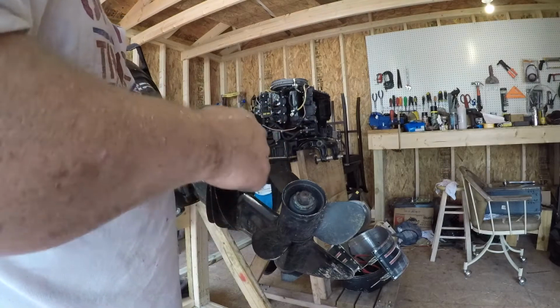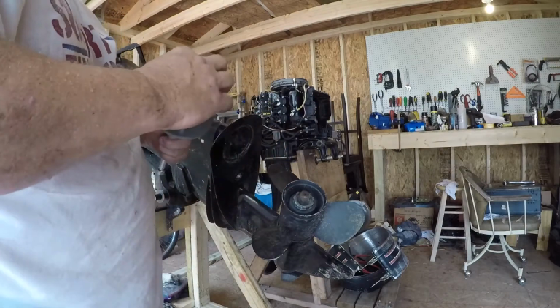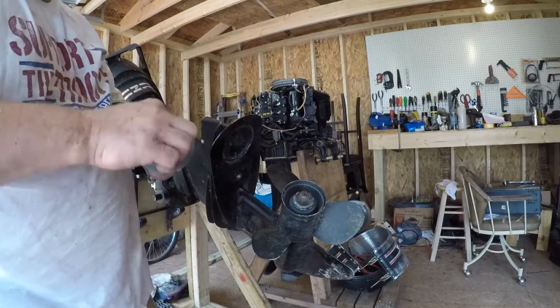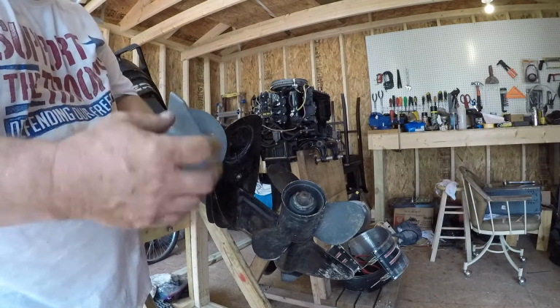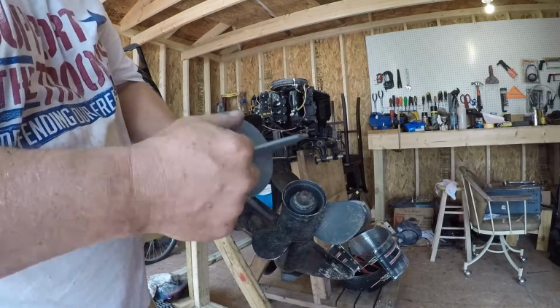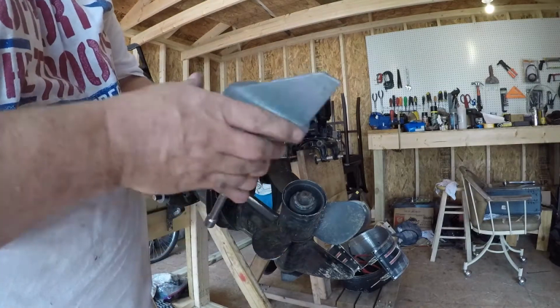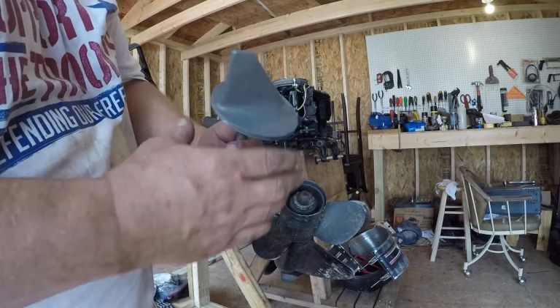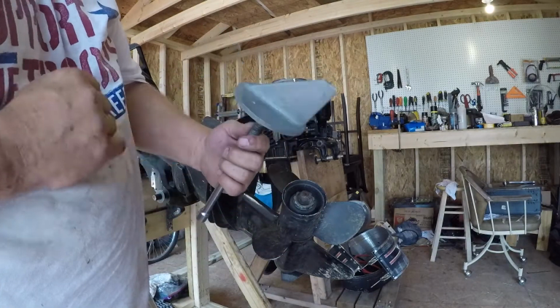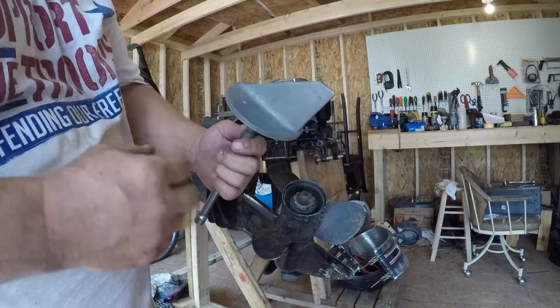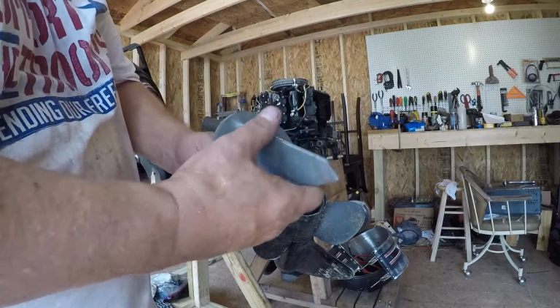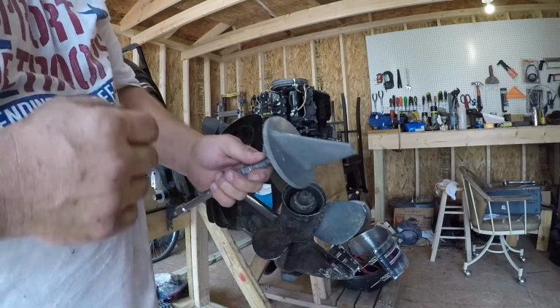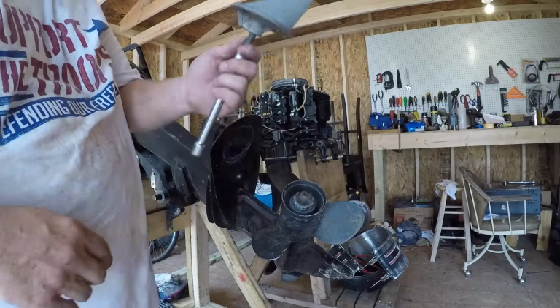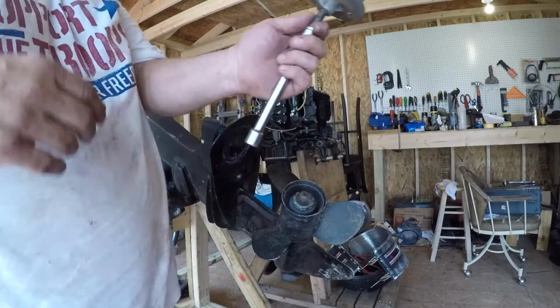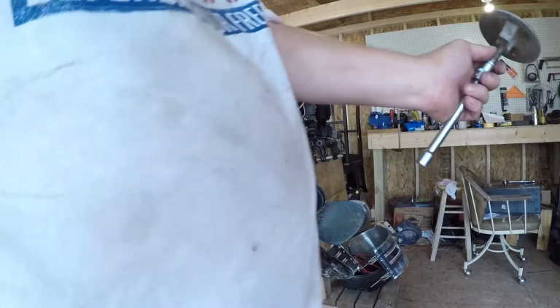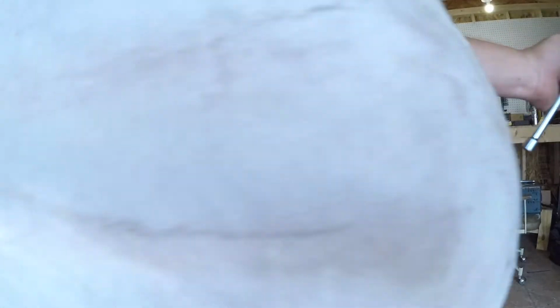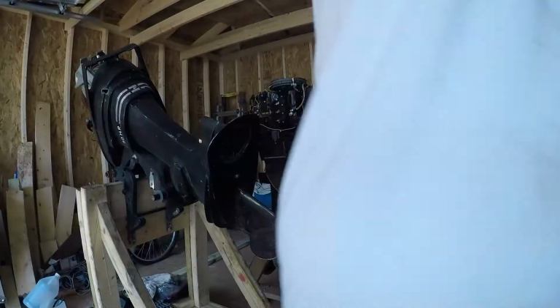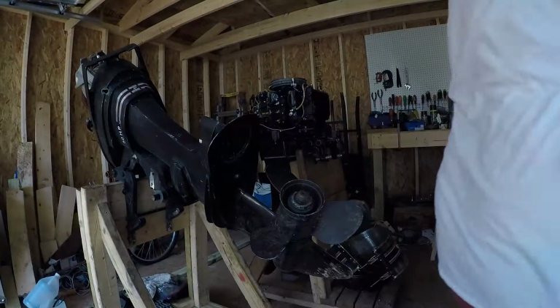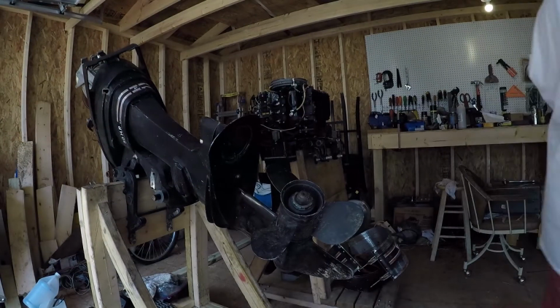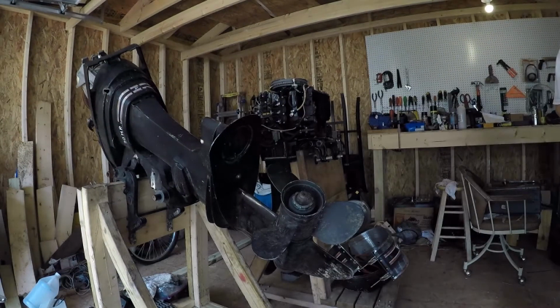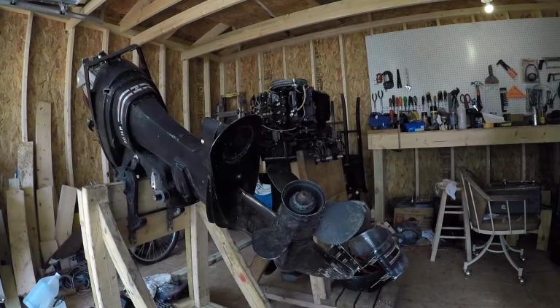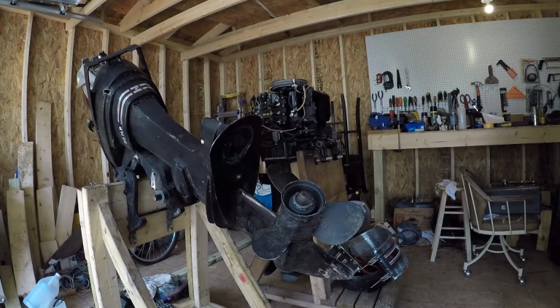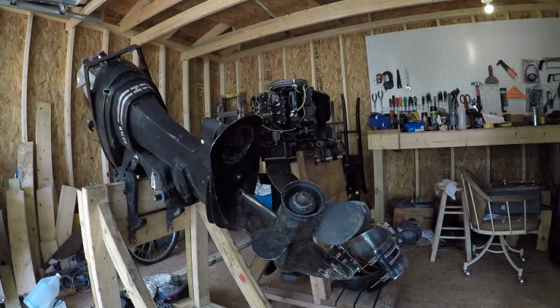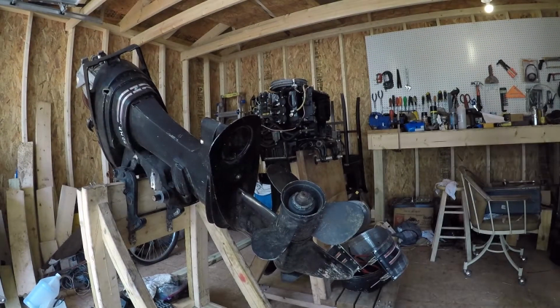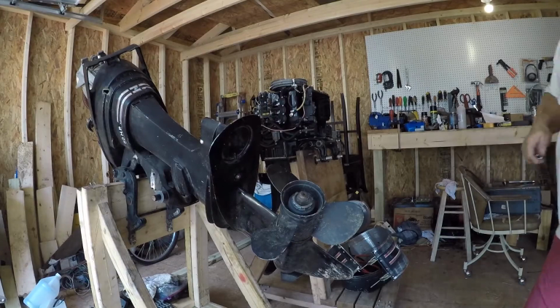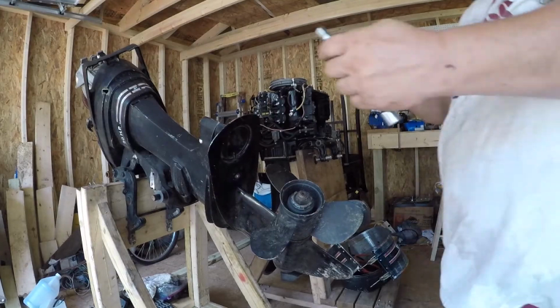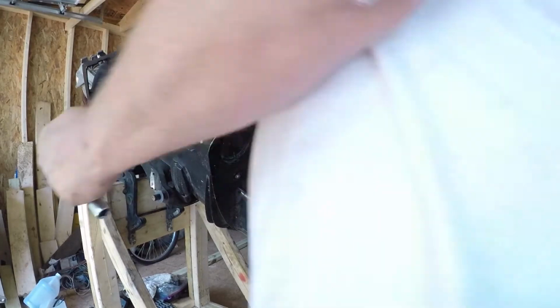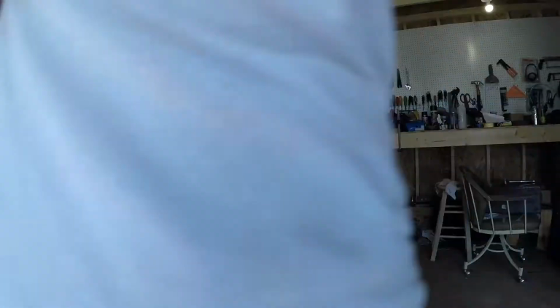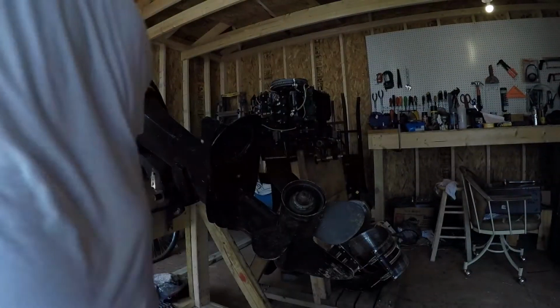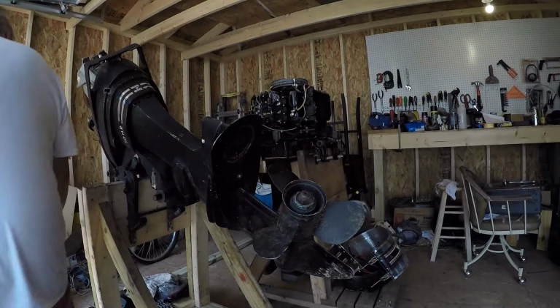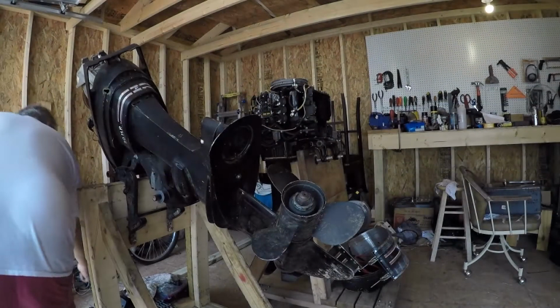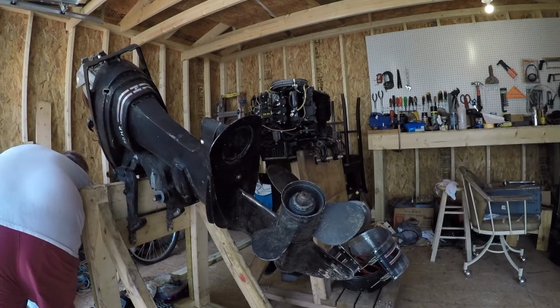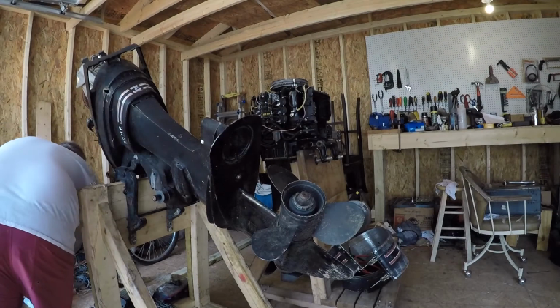It's a good trim tab — doesn't look bad at all. Alright, so there's that one. Put the star back.